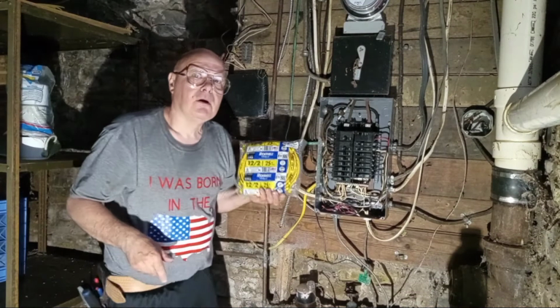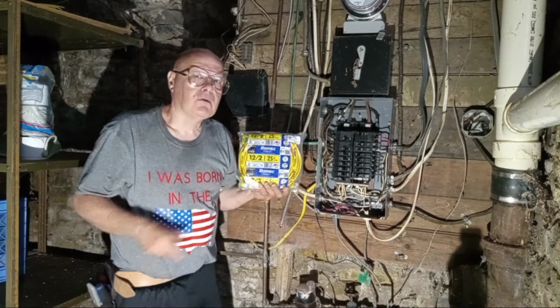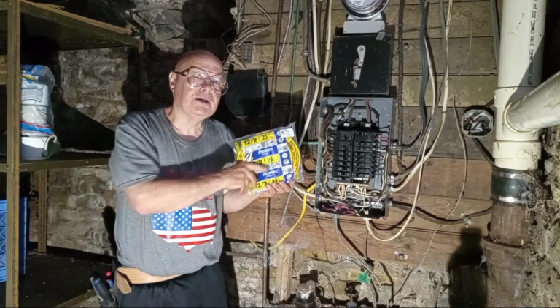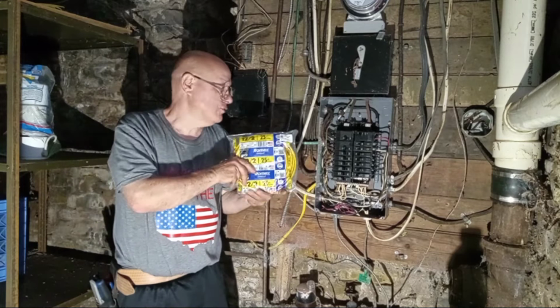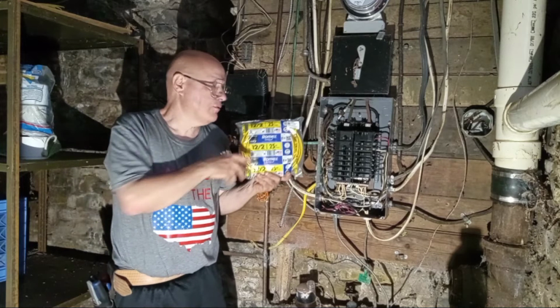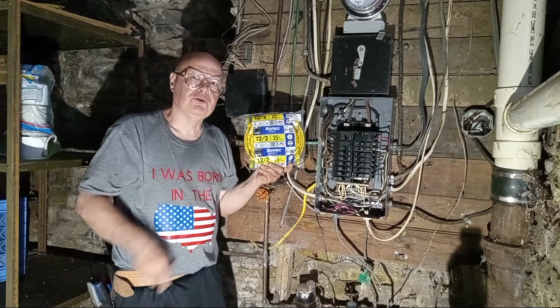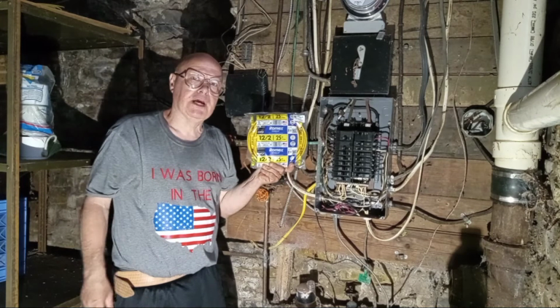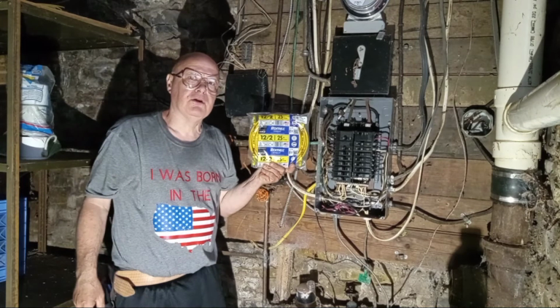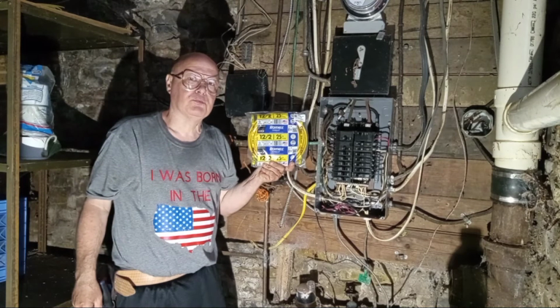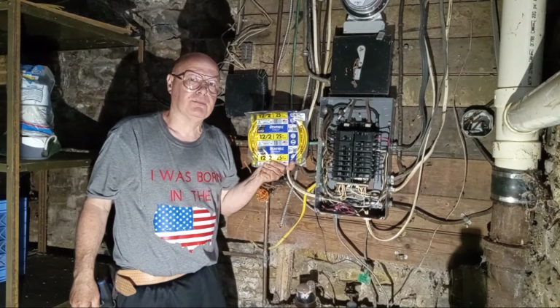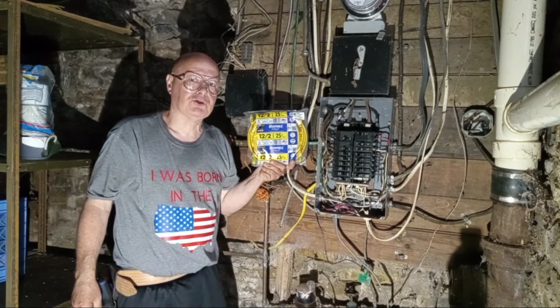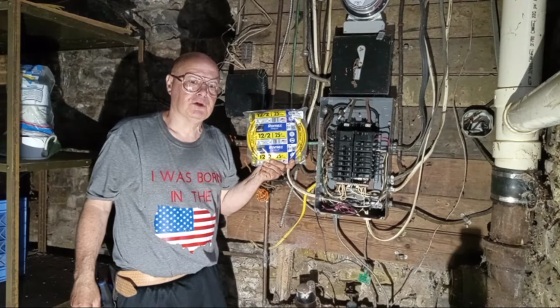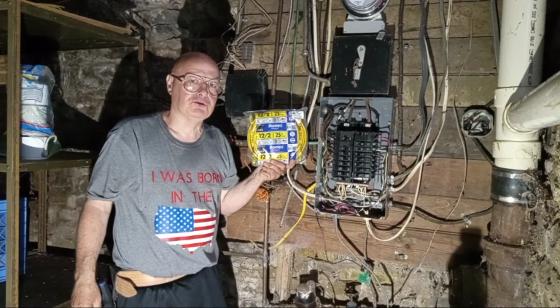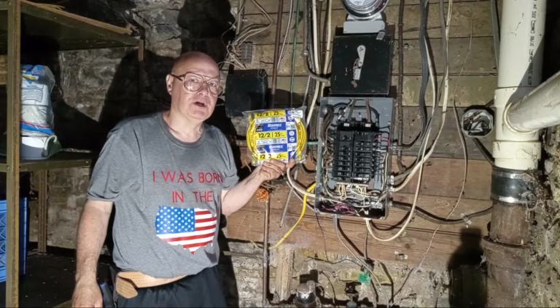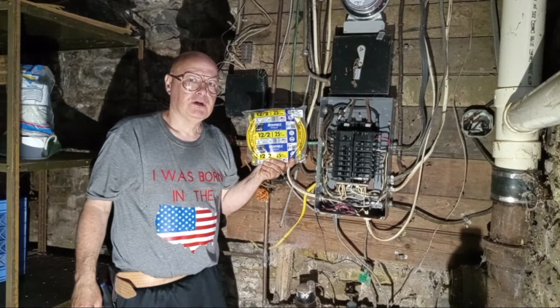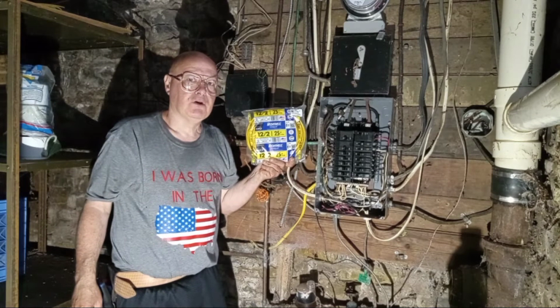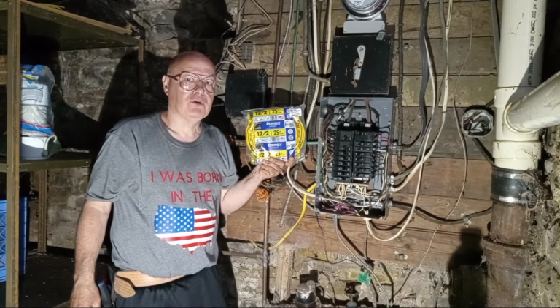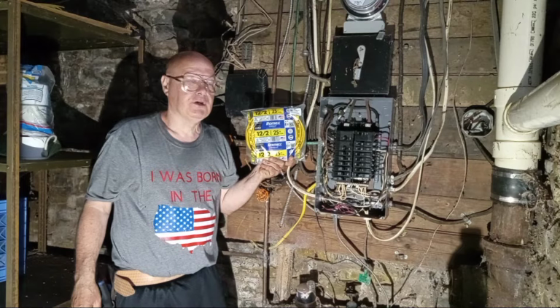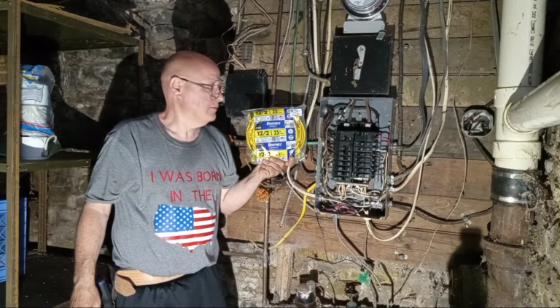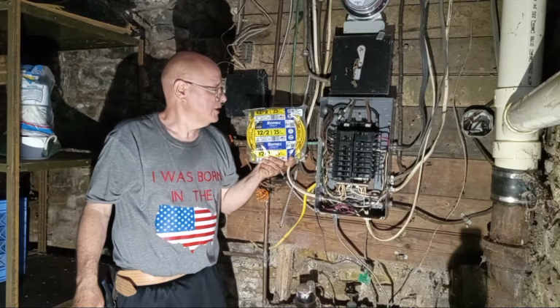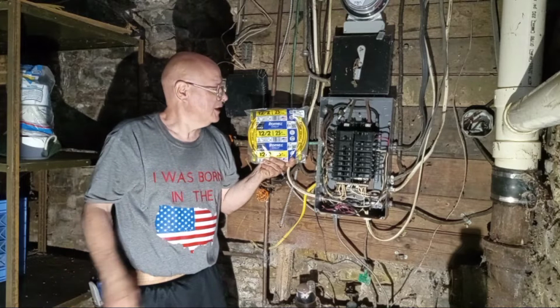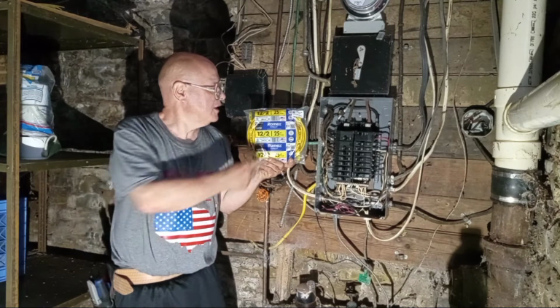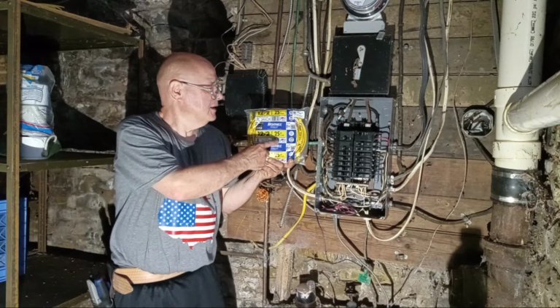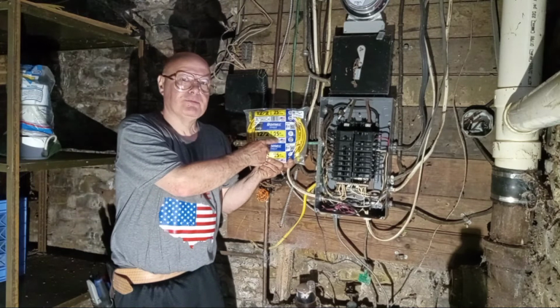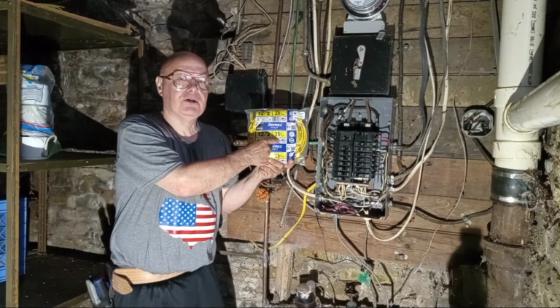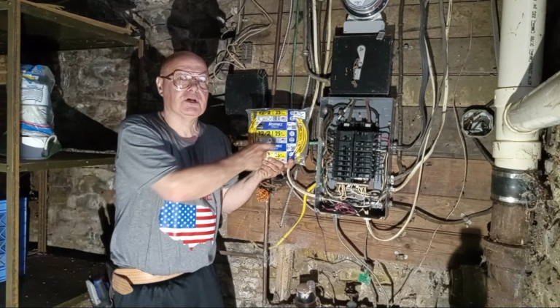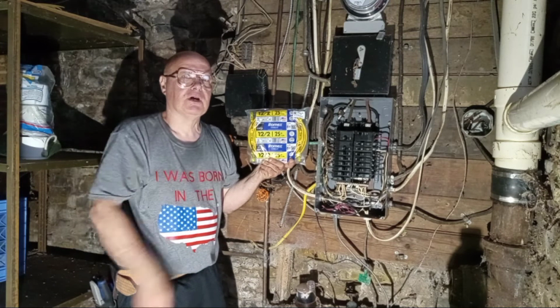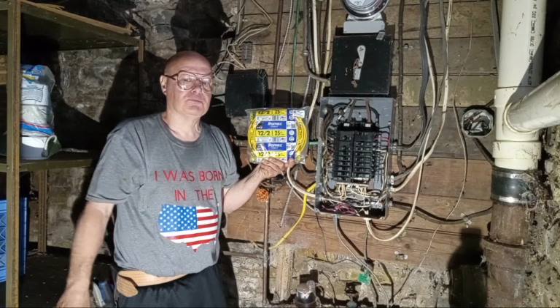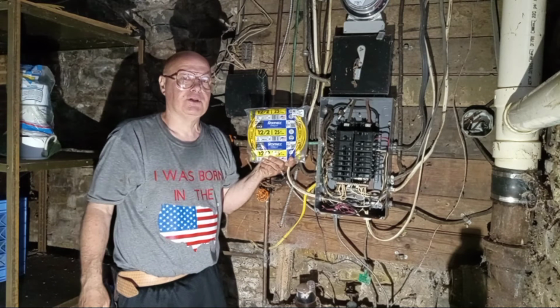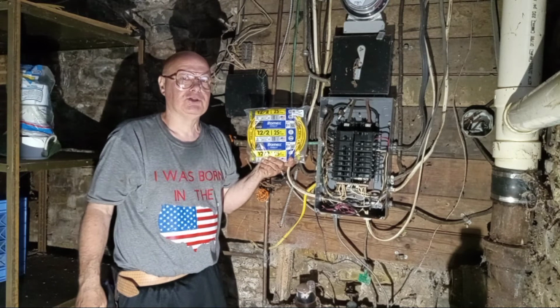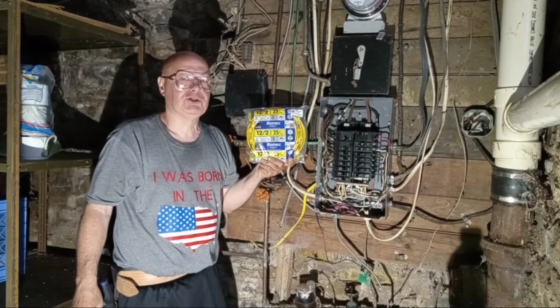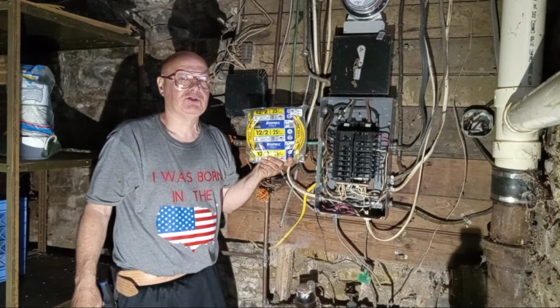All righty, so we're going to run a new line out of this breaker box. We're going to use 12/2 on 20 amps, and guess what? It's made here in the country I was born, and that's a nice thing to see.